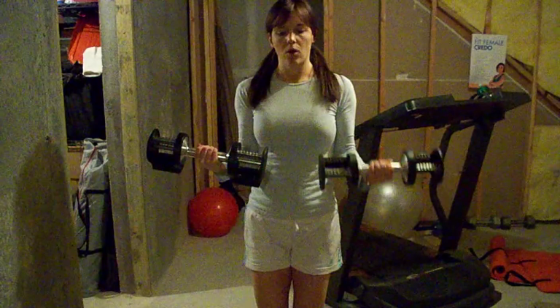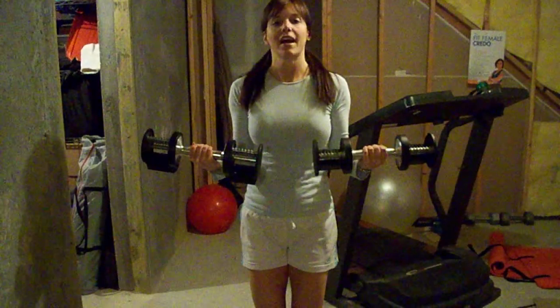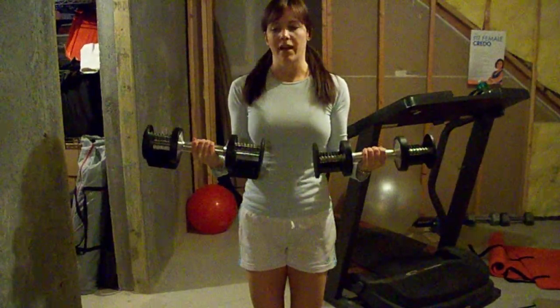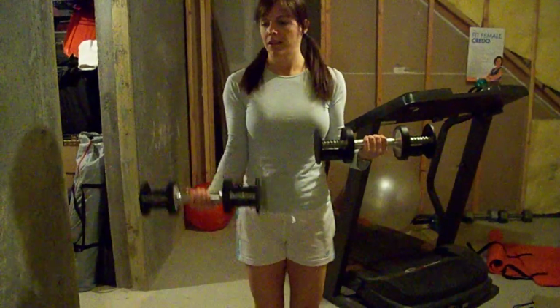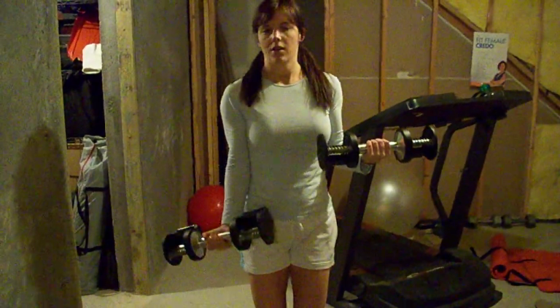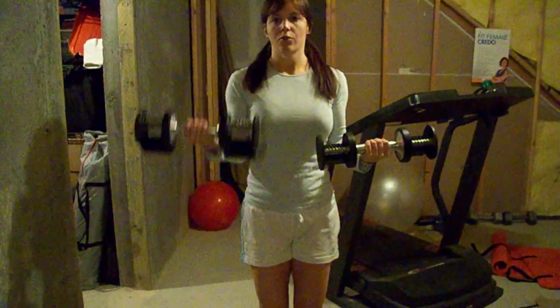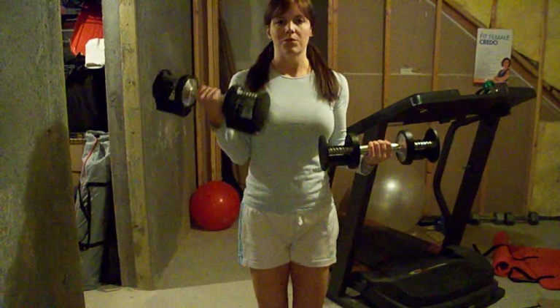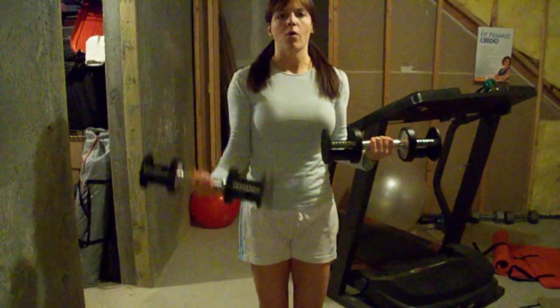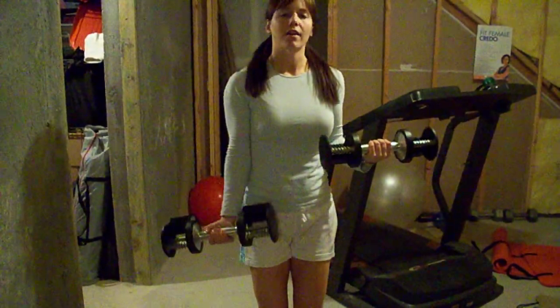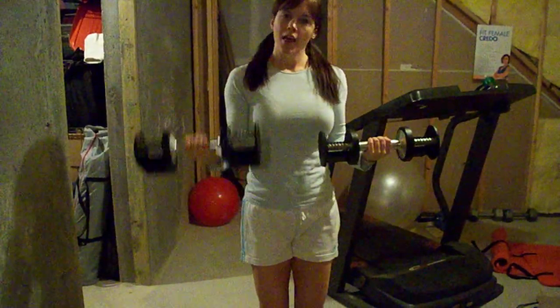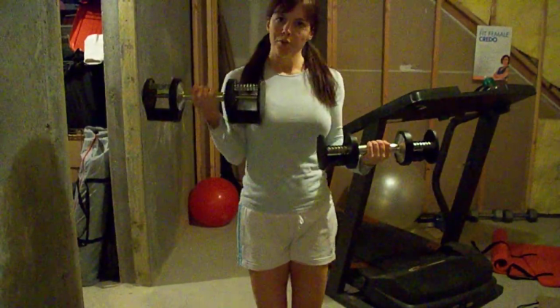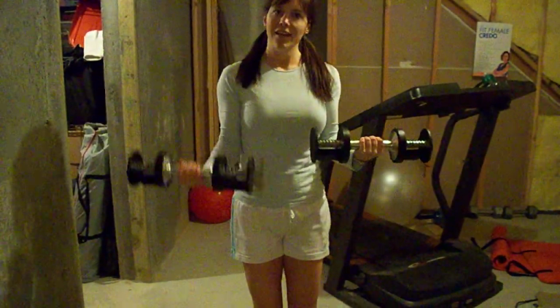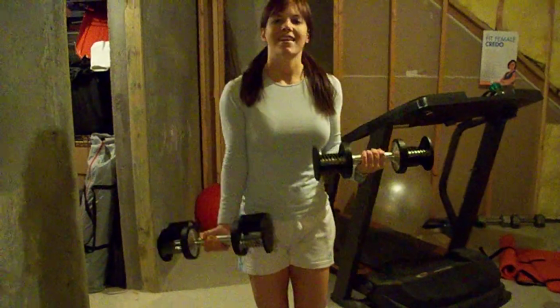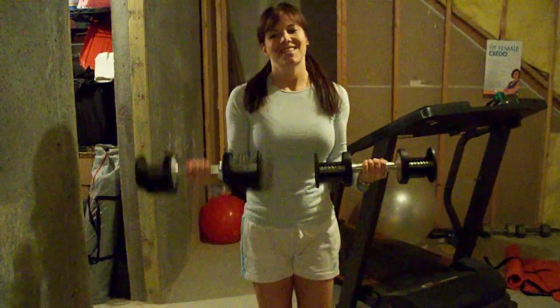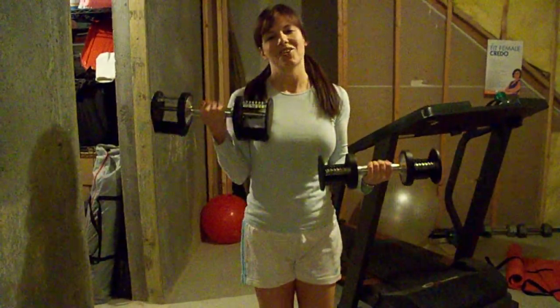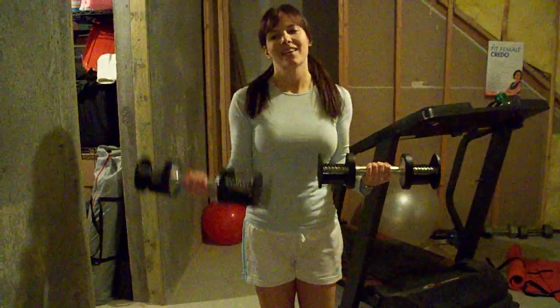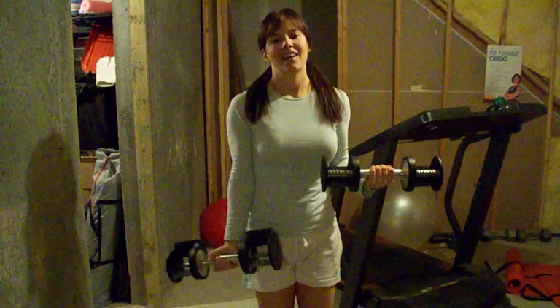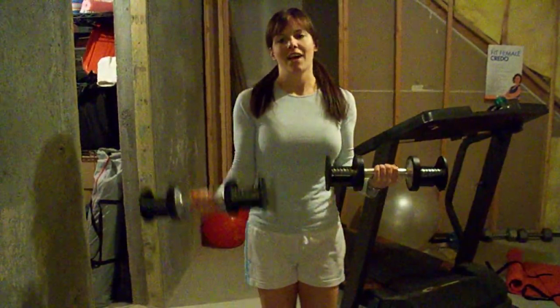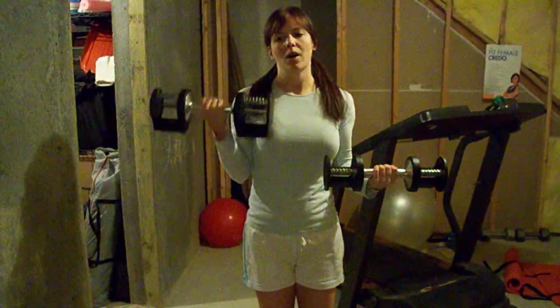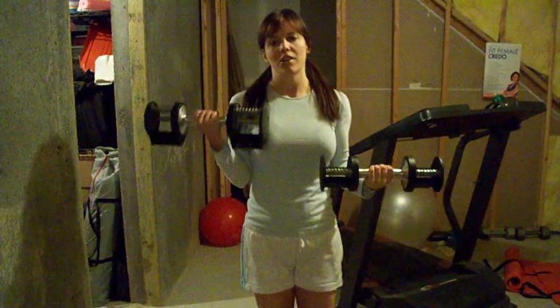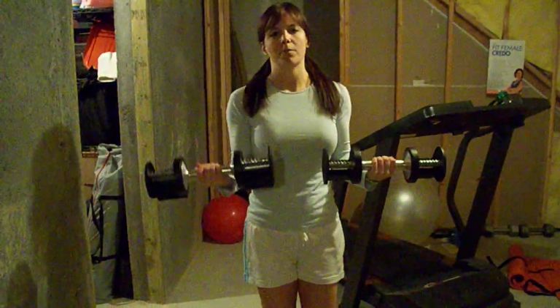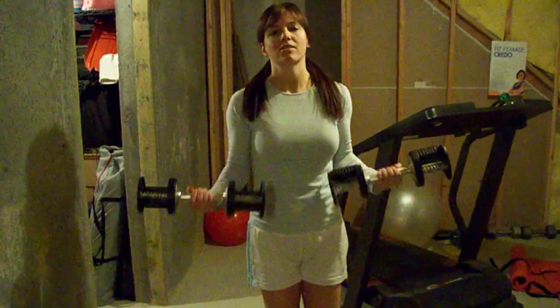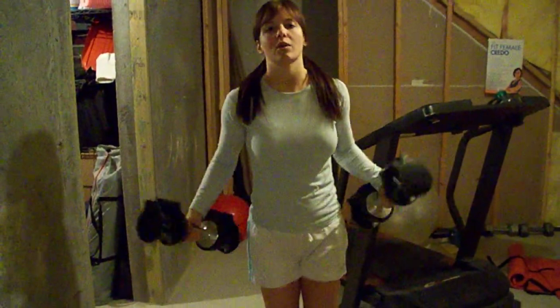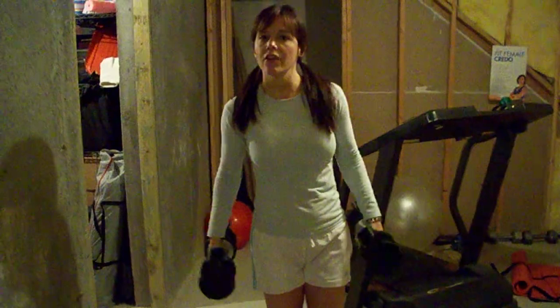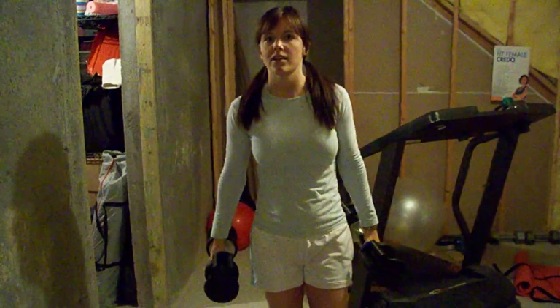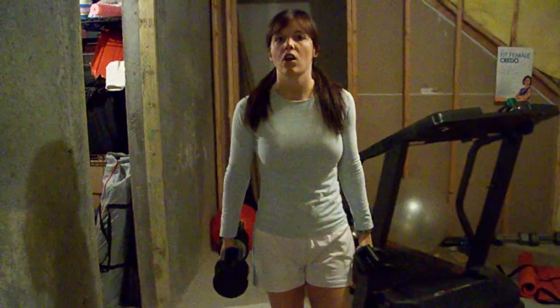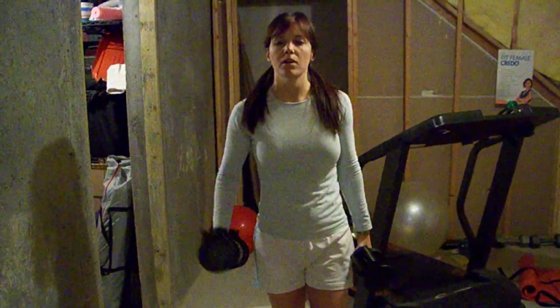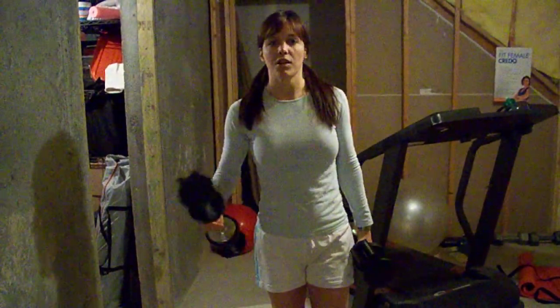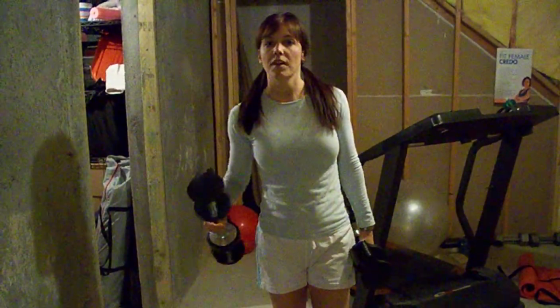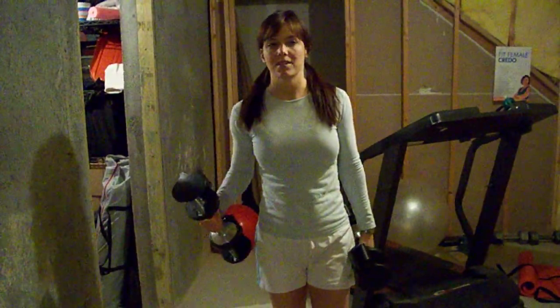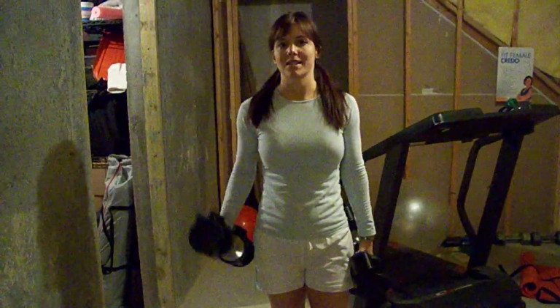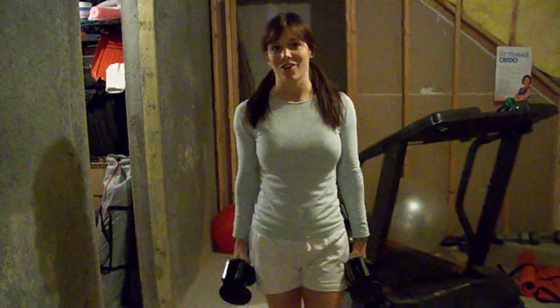Hold here halfway and rep this one four times. Then you're going to repeat it. So you're doing eight curls on each arm while you hold the opposite arm in a static curl.